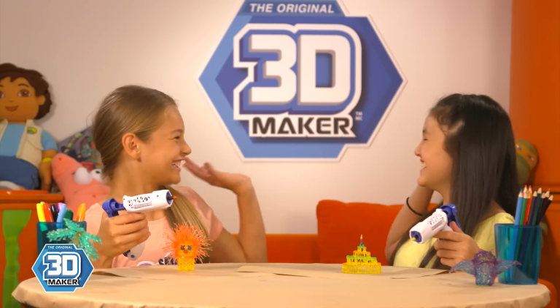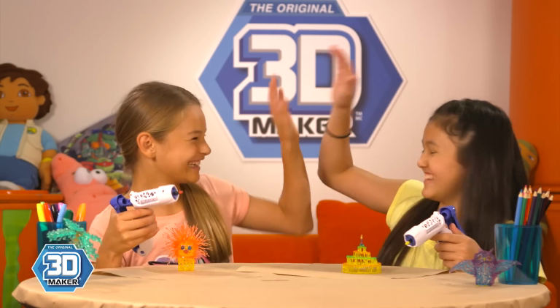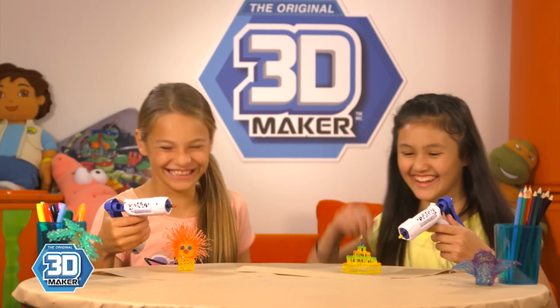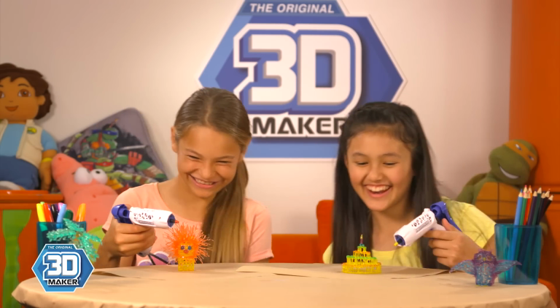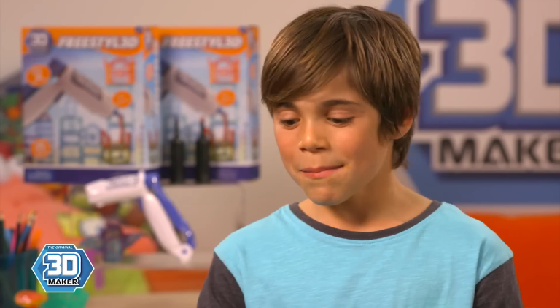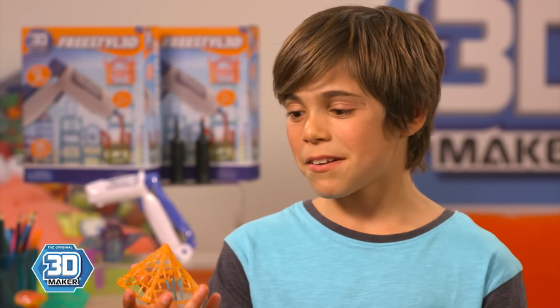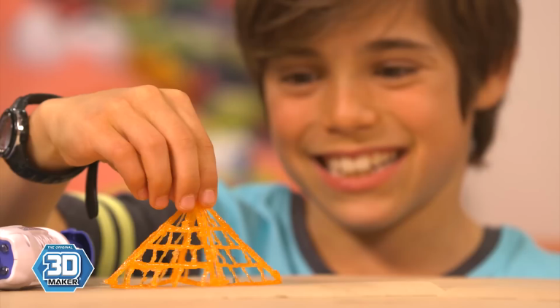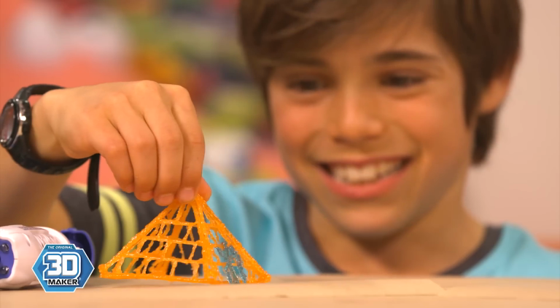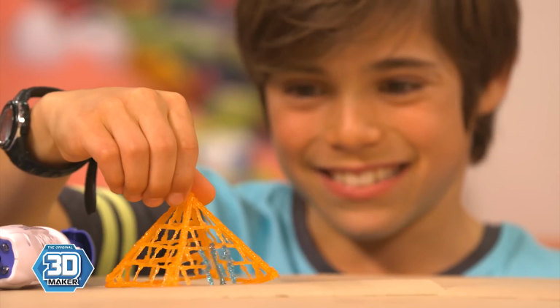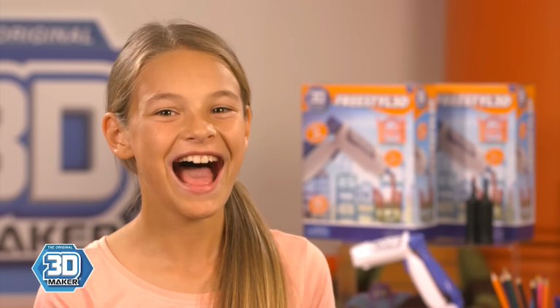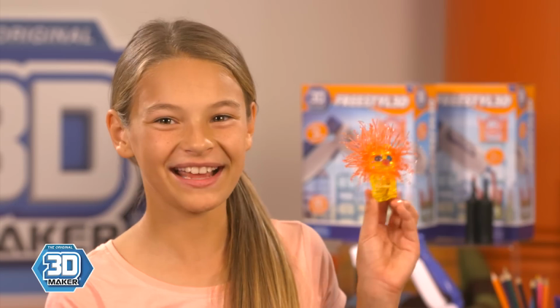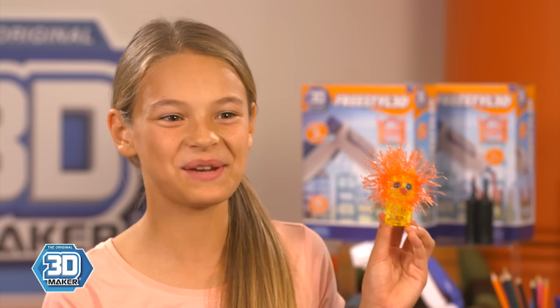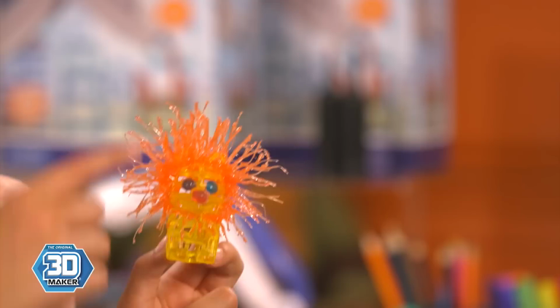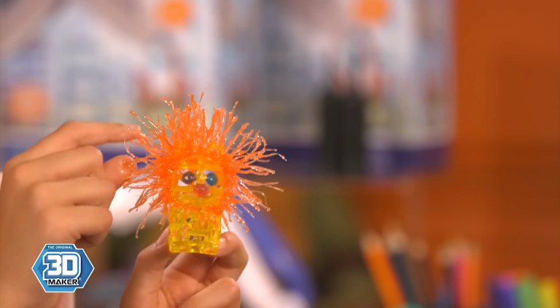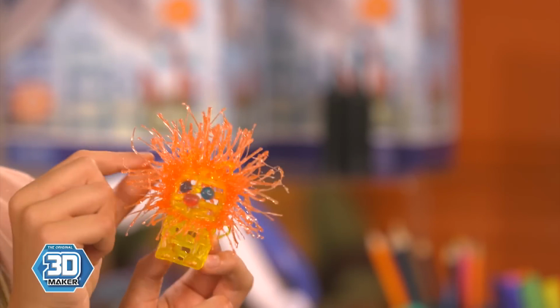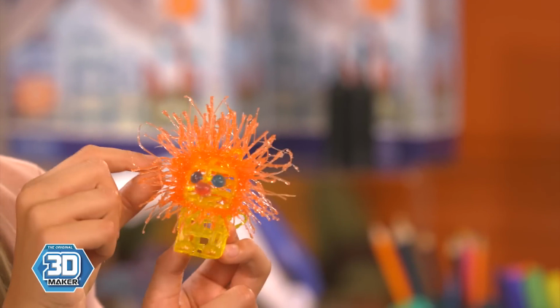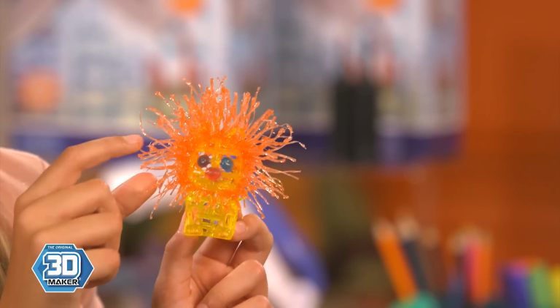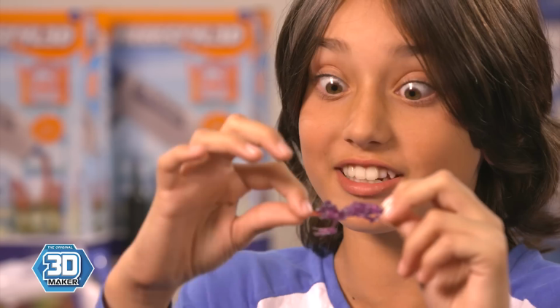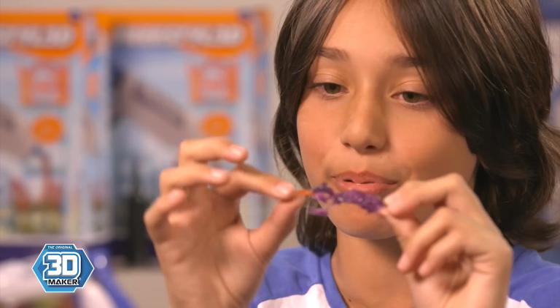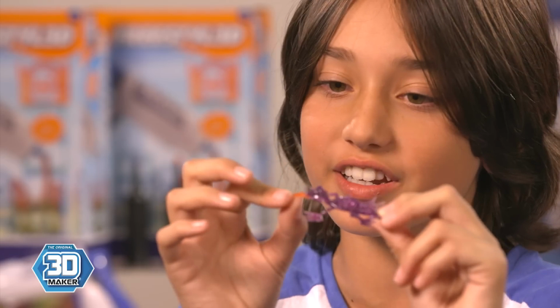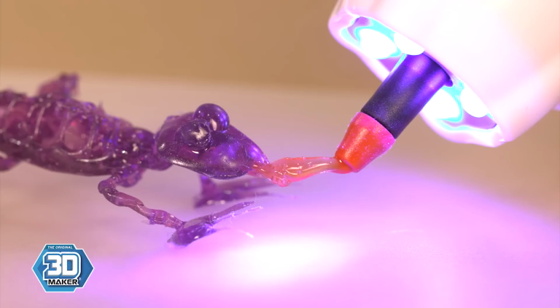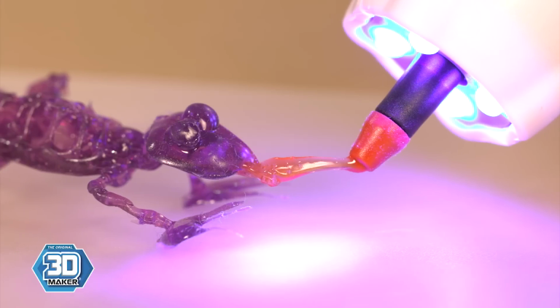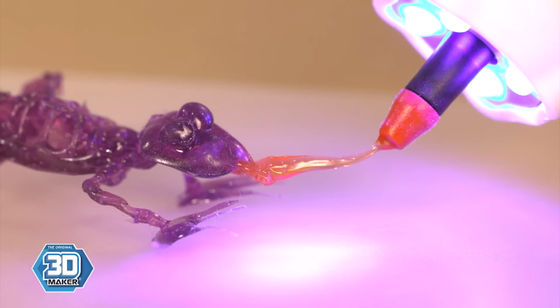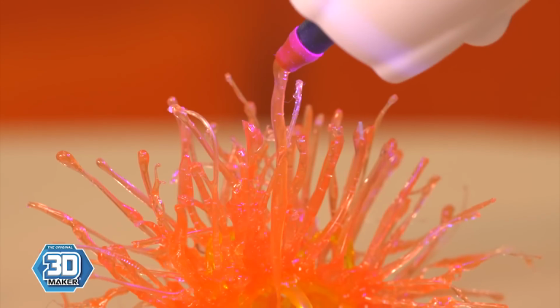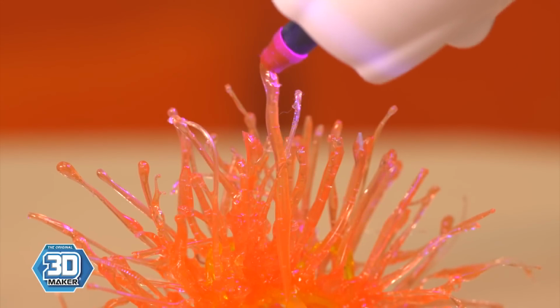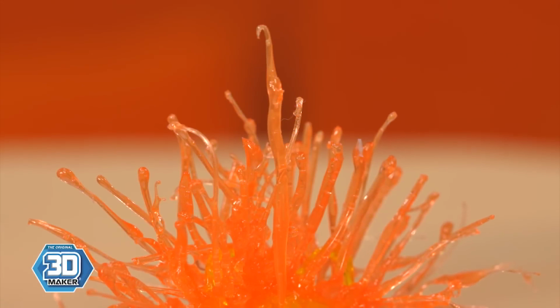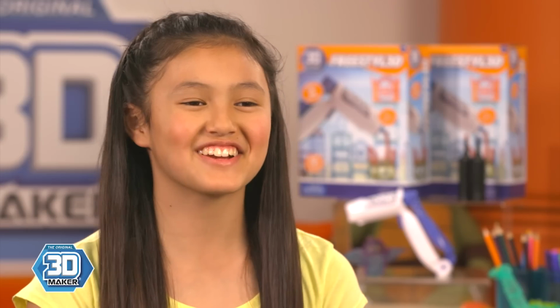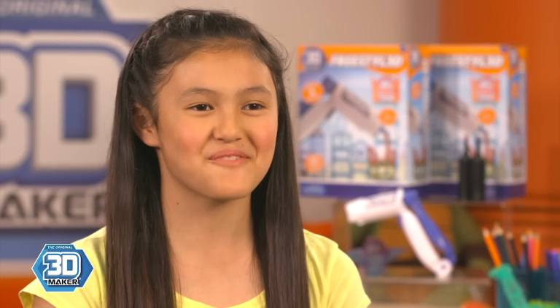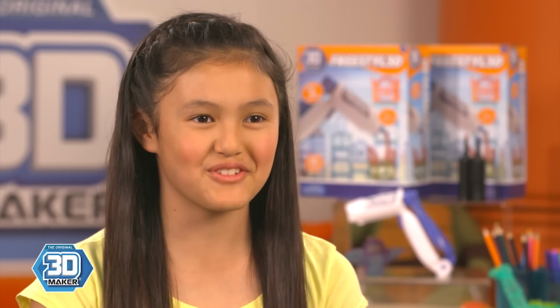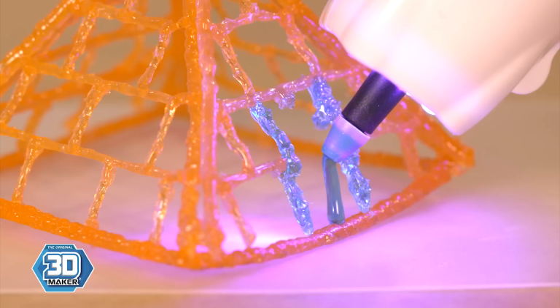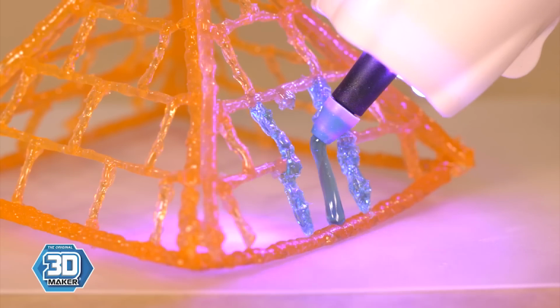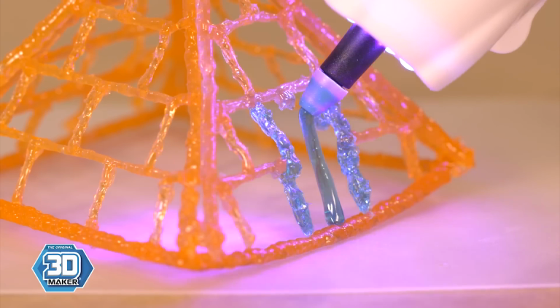You can make anything. I made a pyramid with a big blue door. I made a lion with bright orange hair. It bends and it doesn't break. It's like using a paintbrush but in mid-air. You can create whatever you want in real 3D.